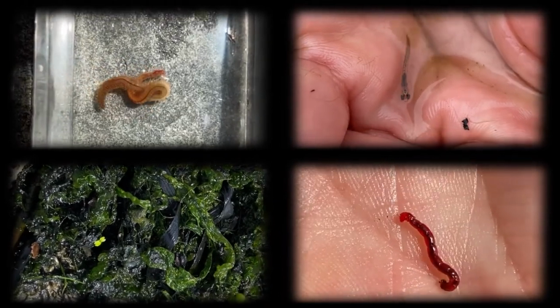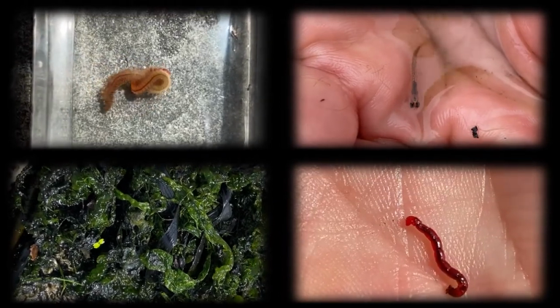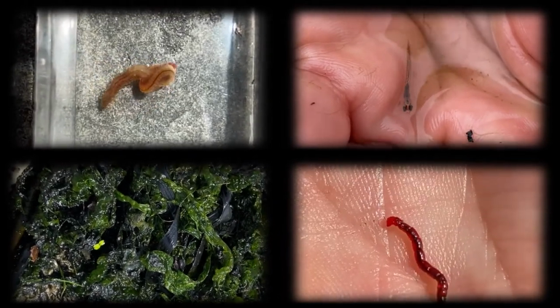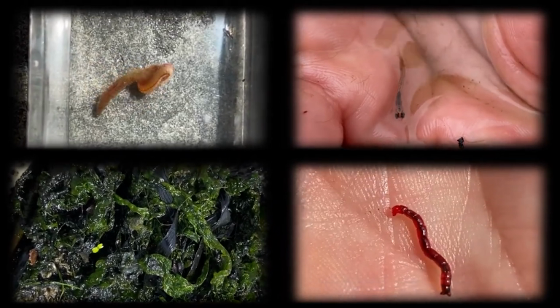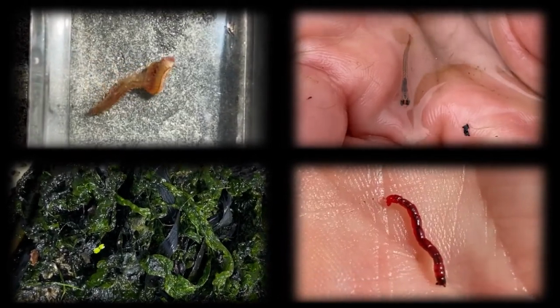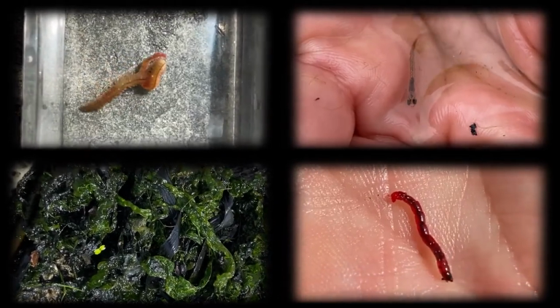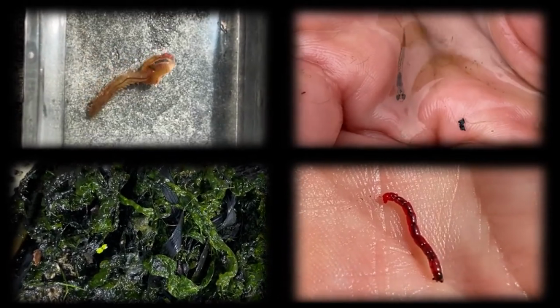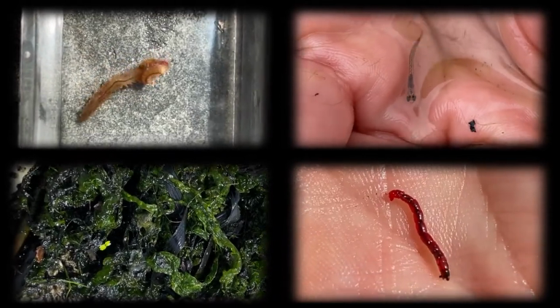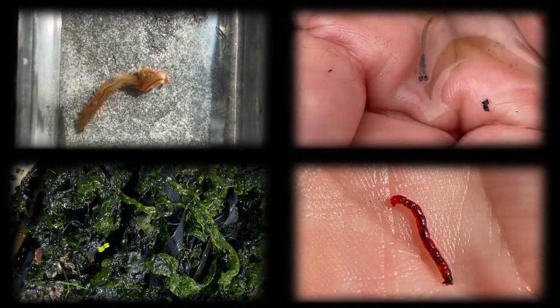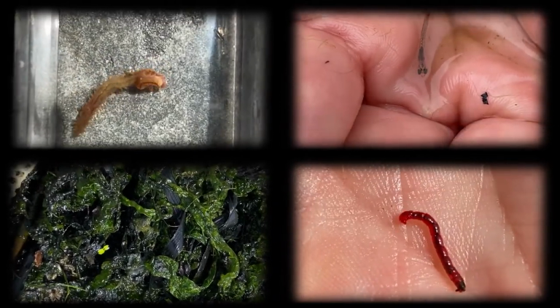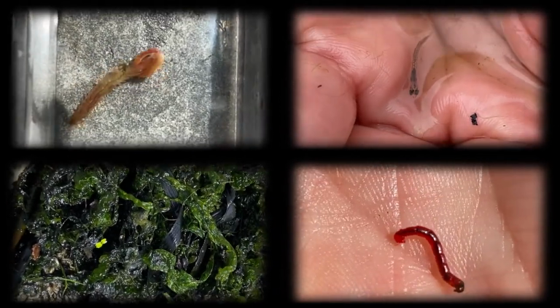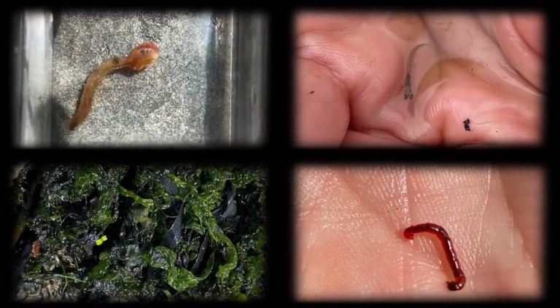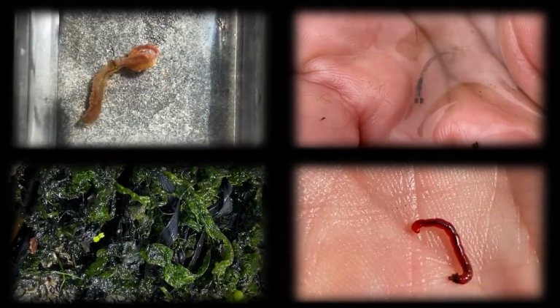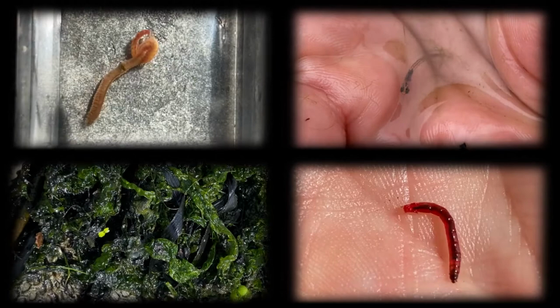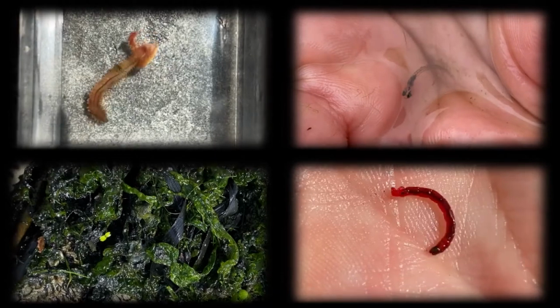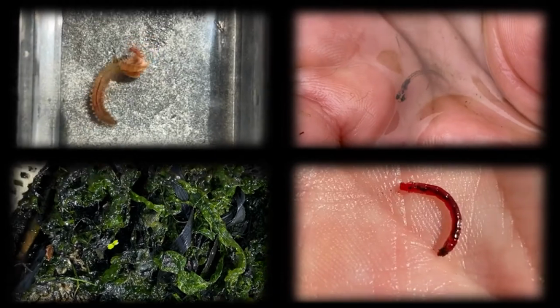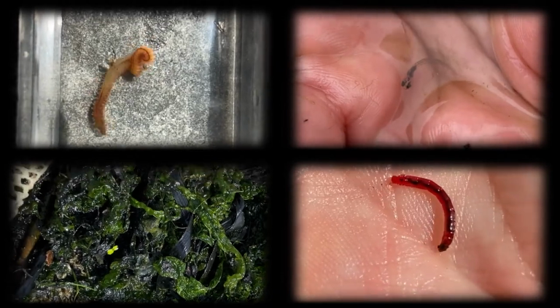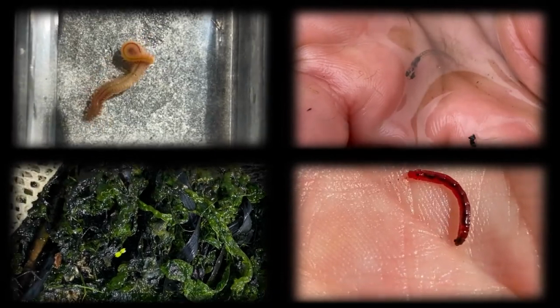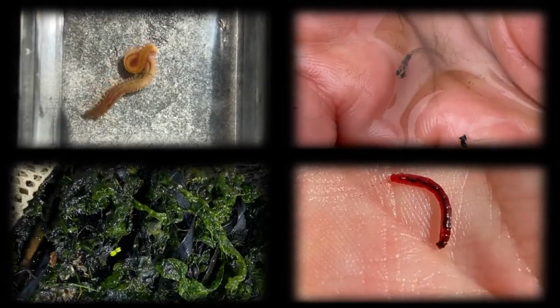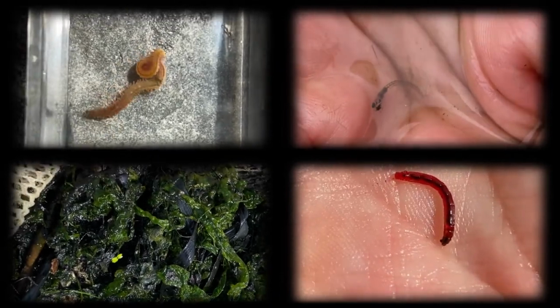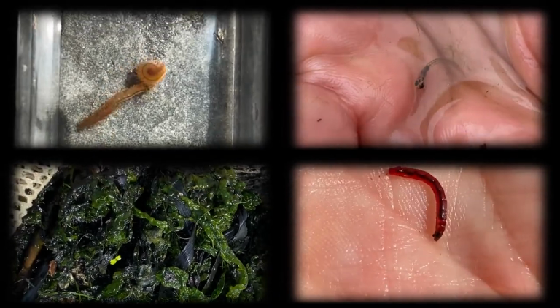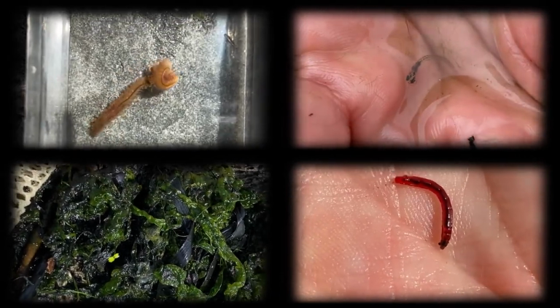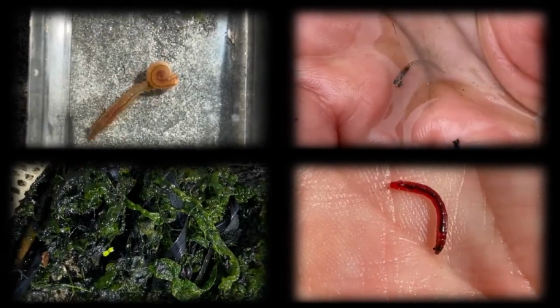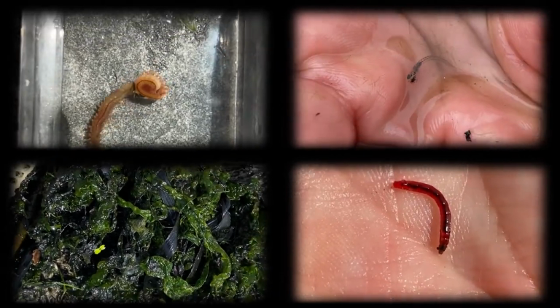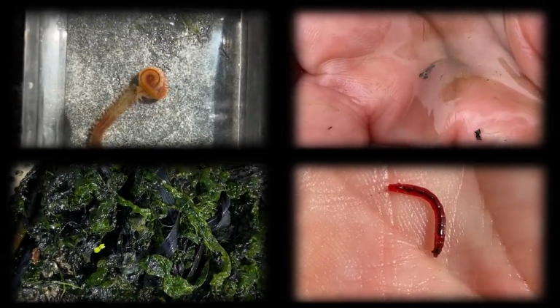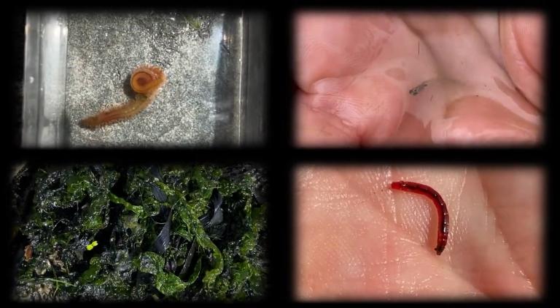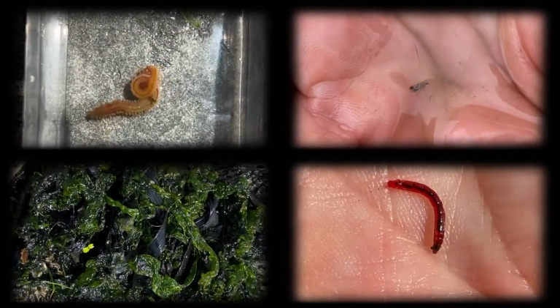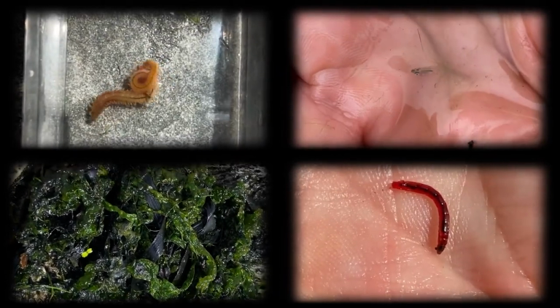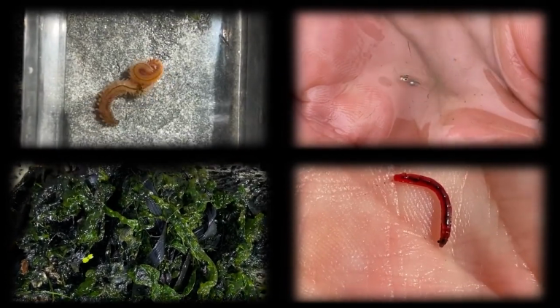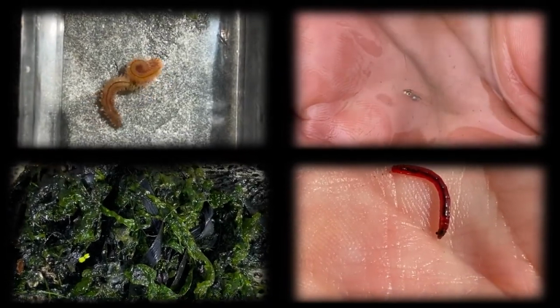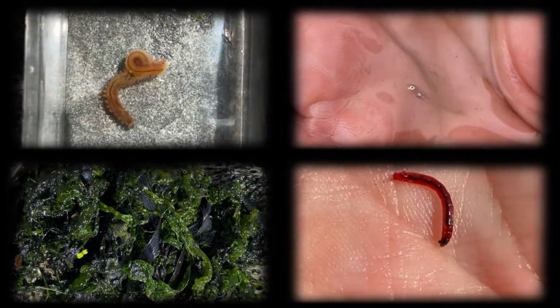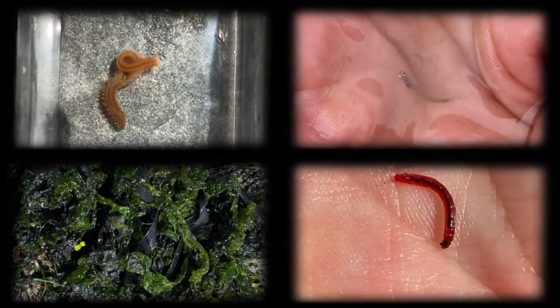Blue crabs are omnivores. They feed on clams, oysters, mussels, smaller crustaceans, freshly dead fish, and plant and animal detritus.